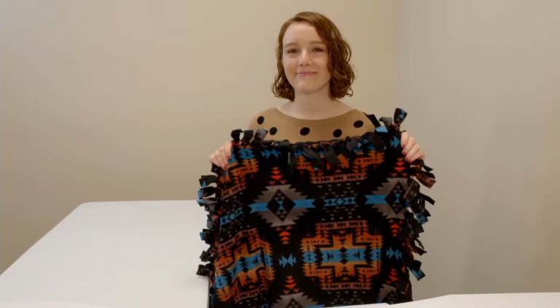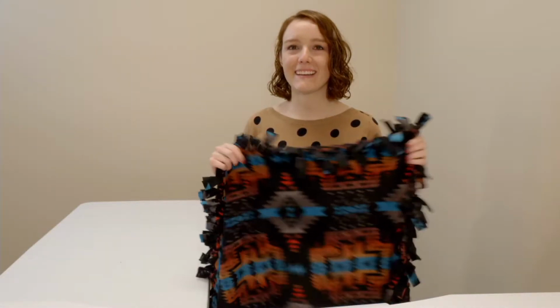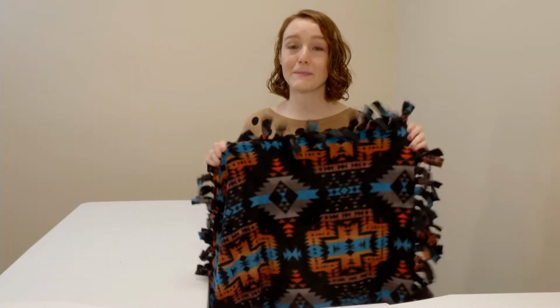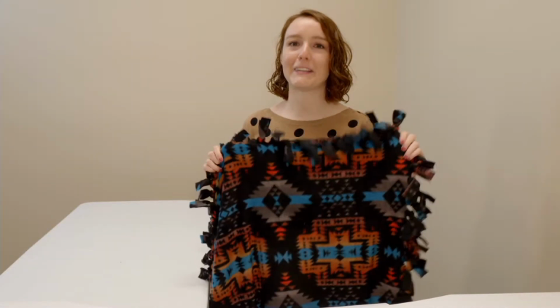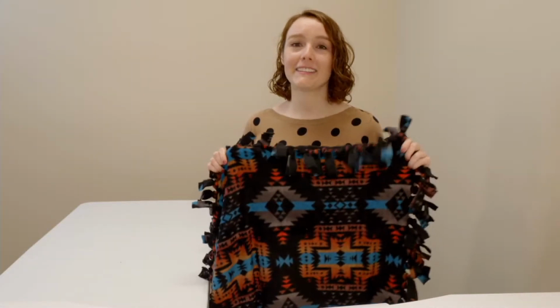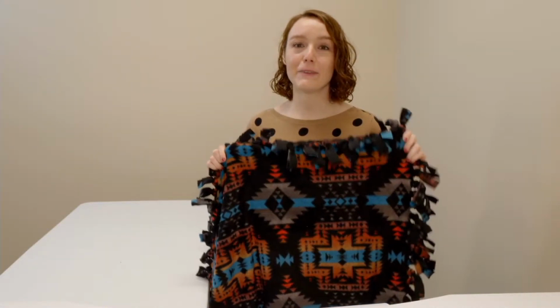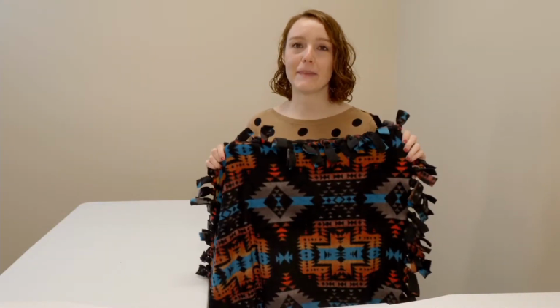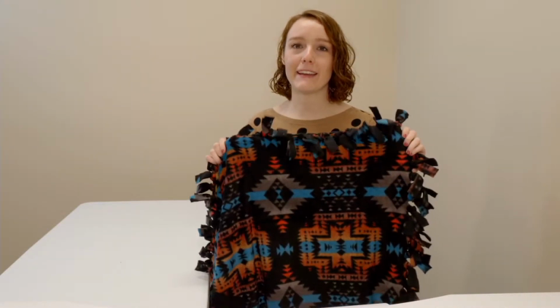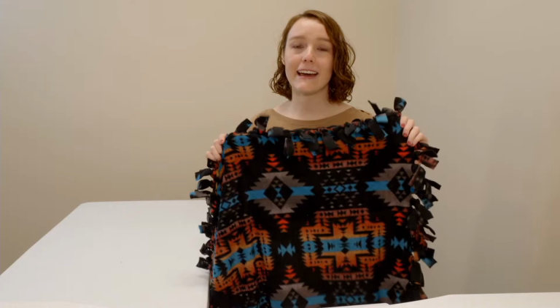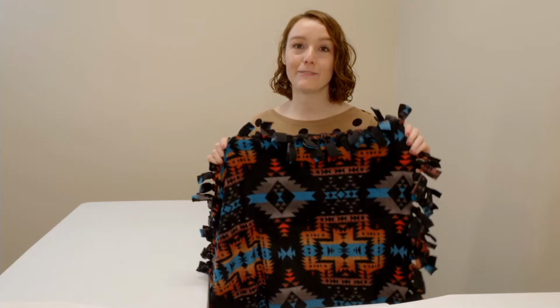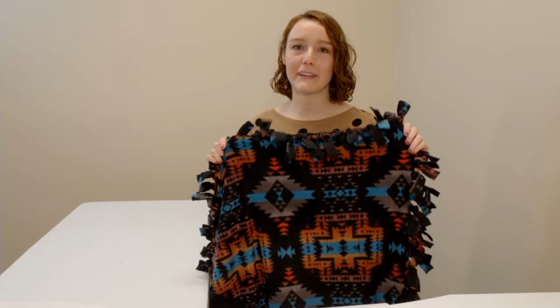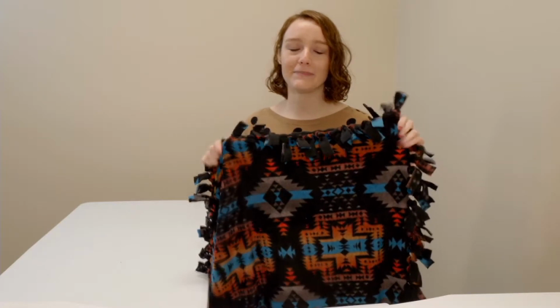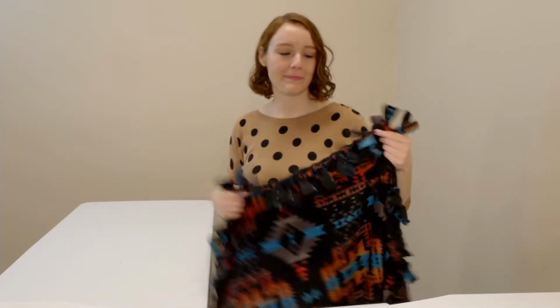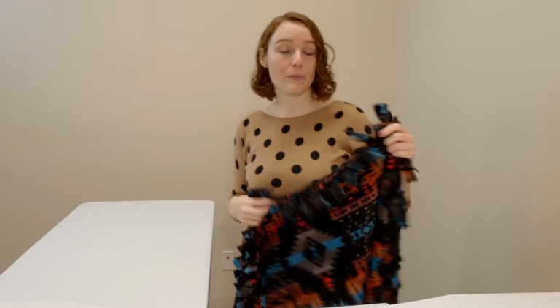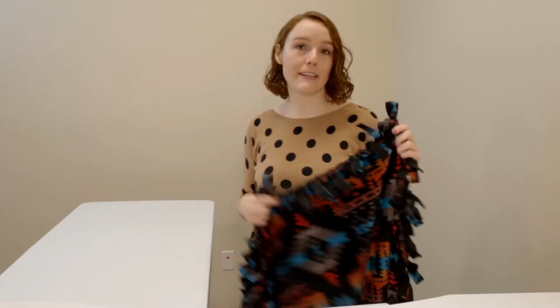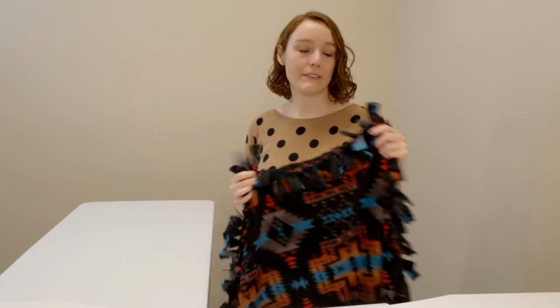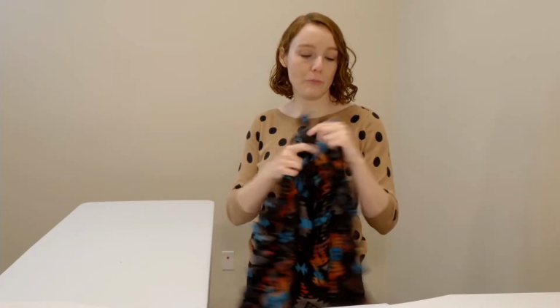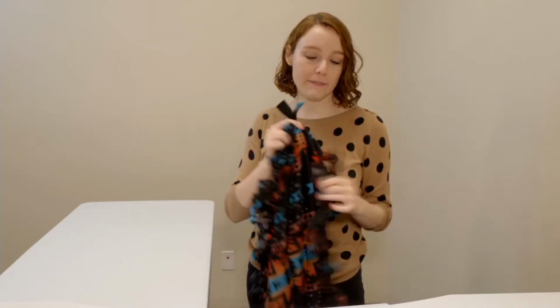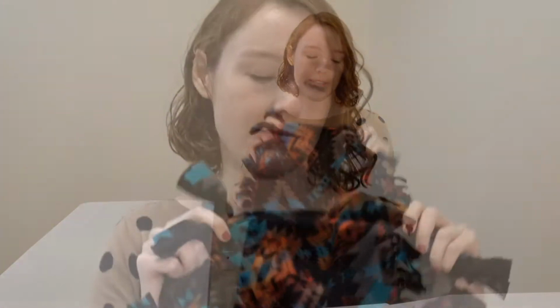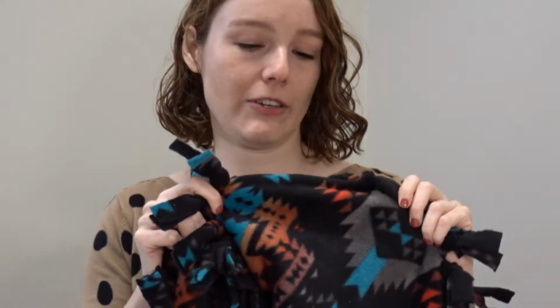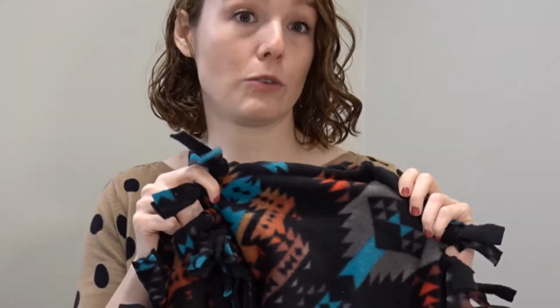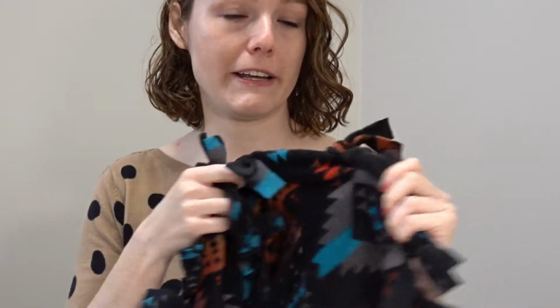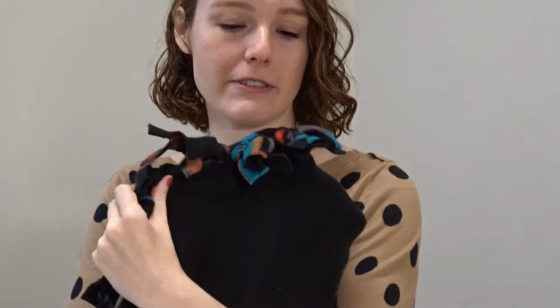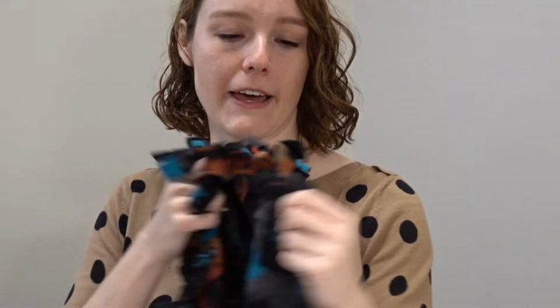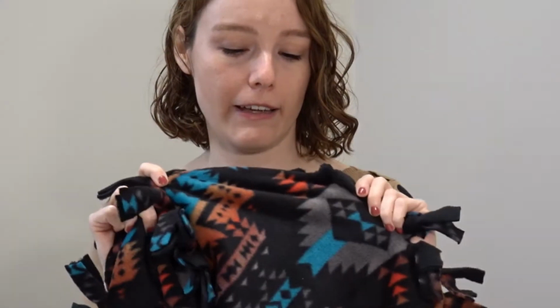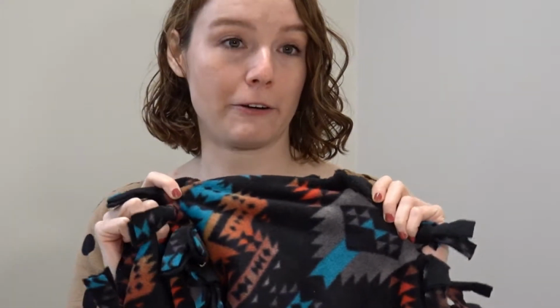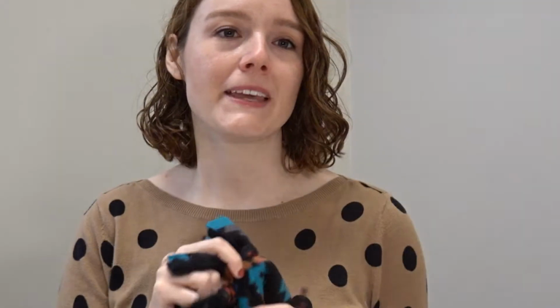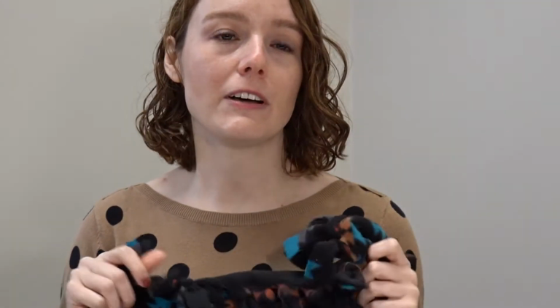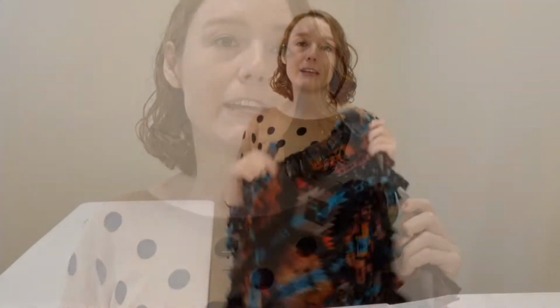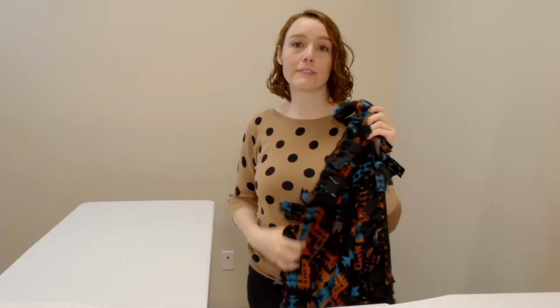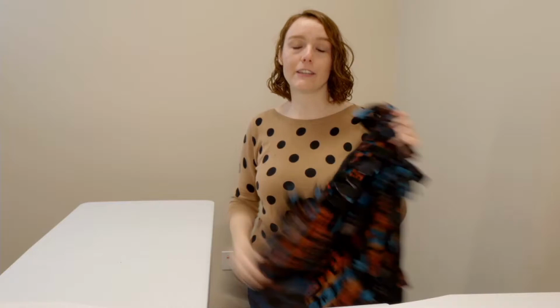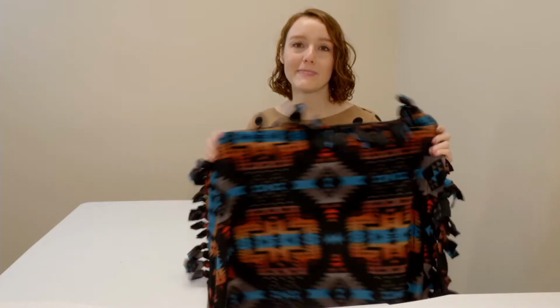Hey guys, it's Miss Wally here. Today we are going to make a tie fleece blanket. What you'll need is two pieces of fleece. You can get coordinating colors — I got black and a pattern. You'll also need a yardstick and sharp scissors.